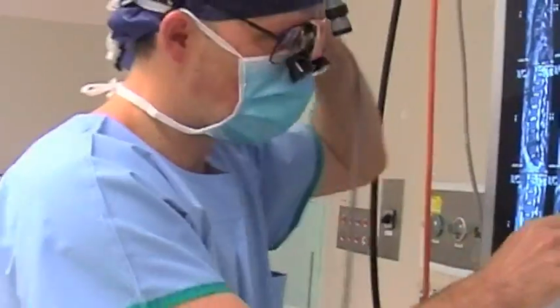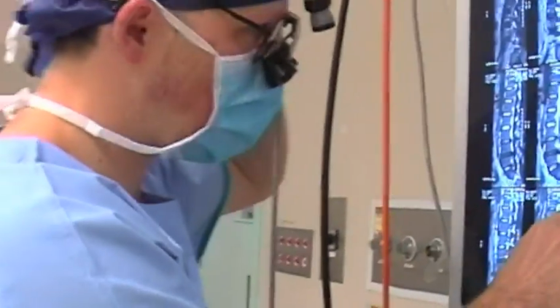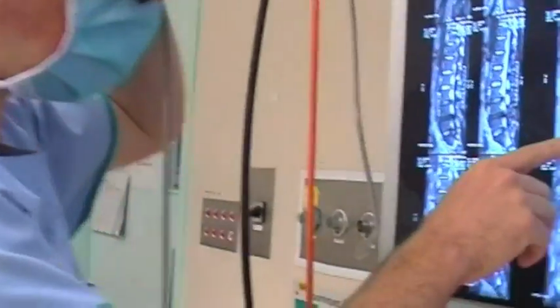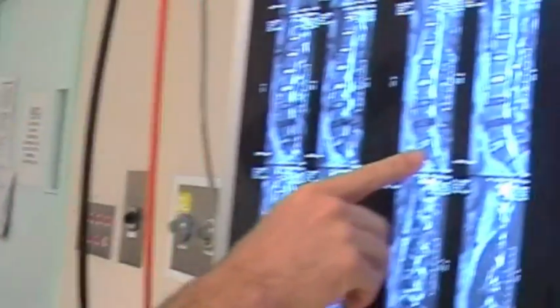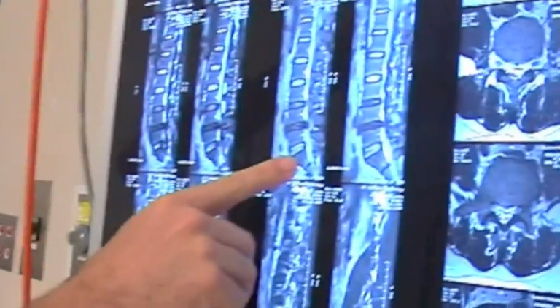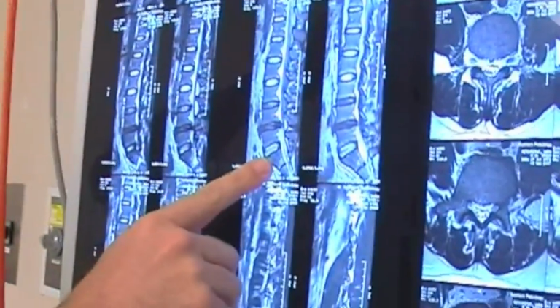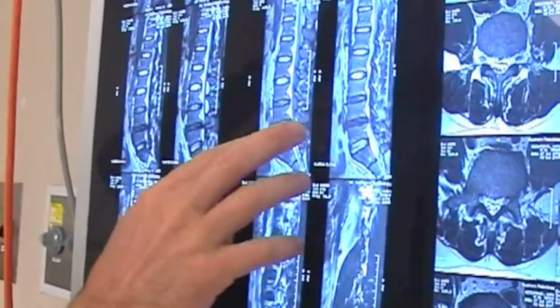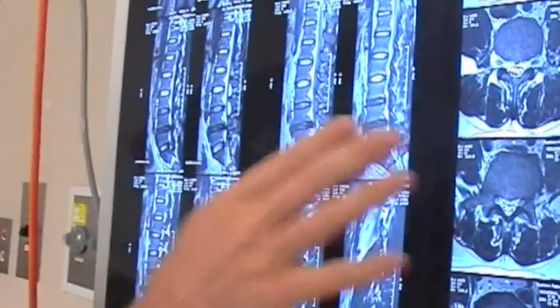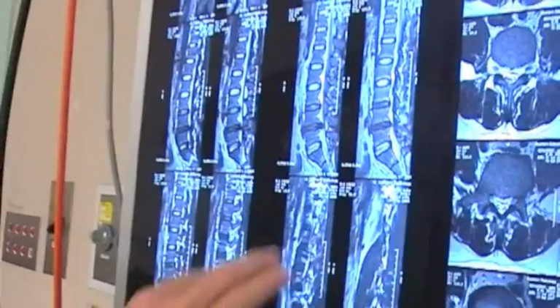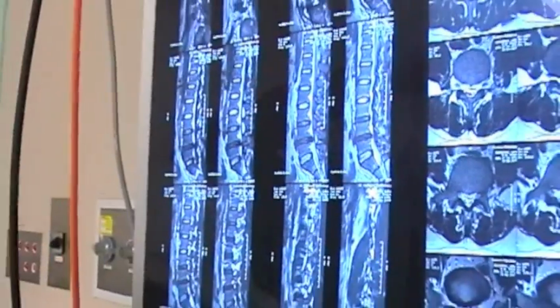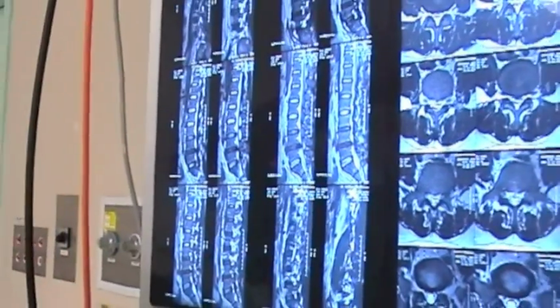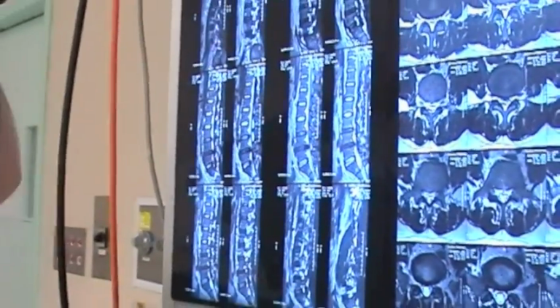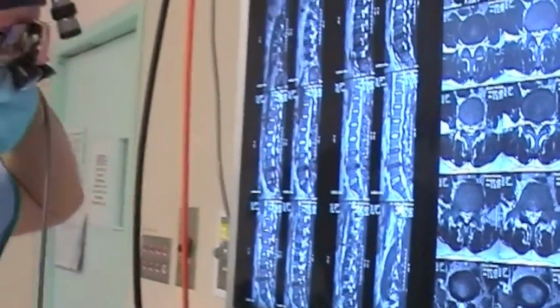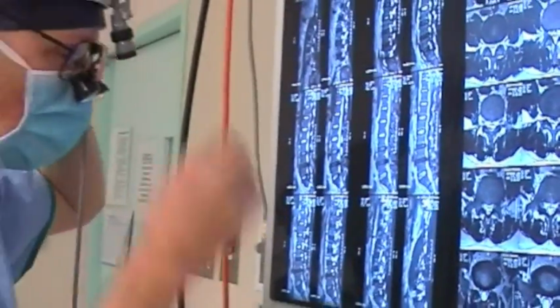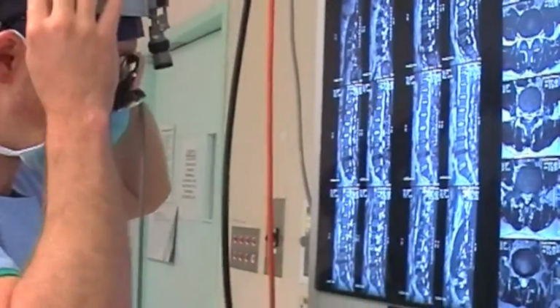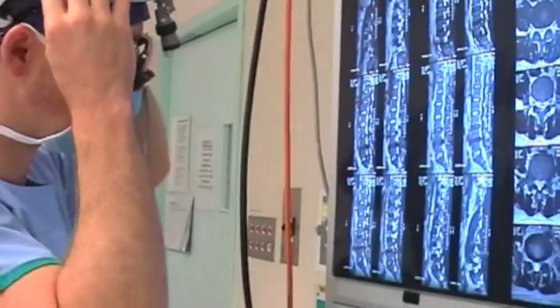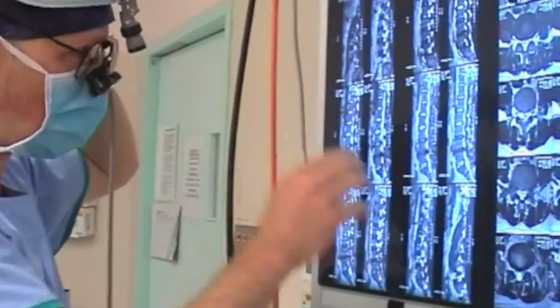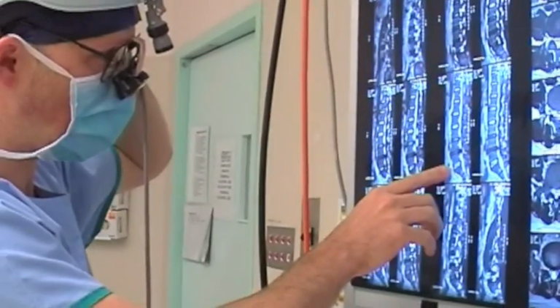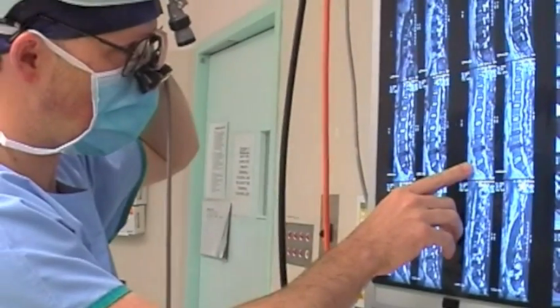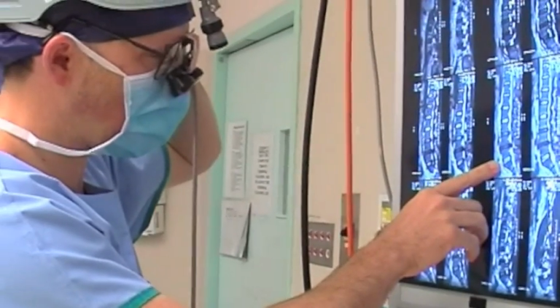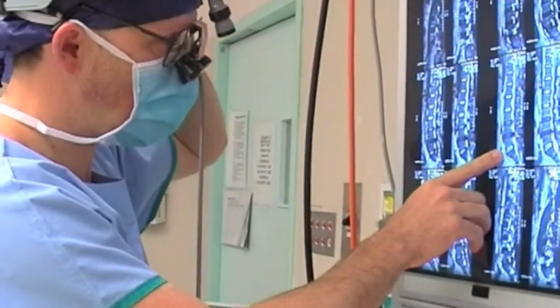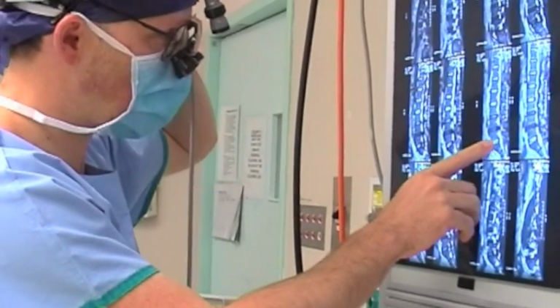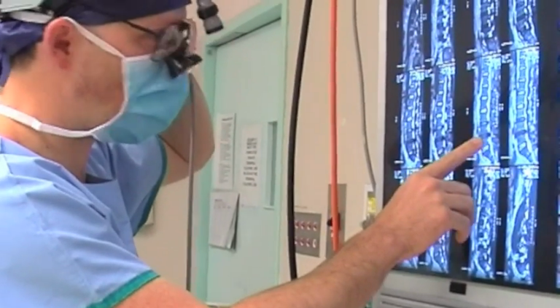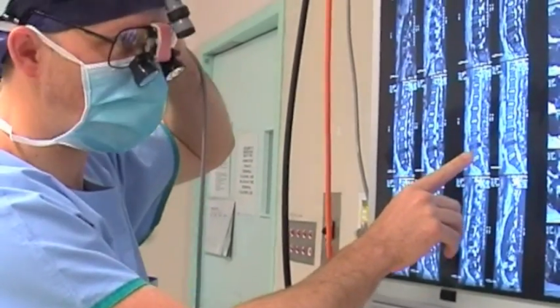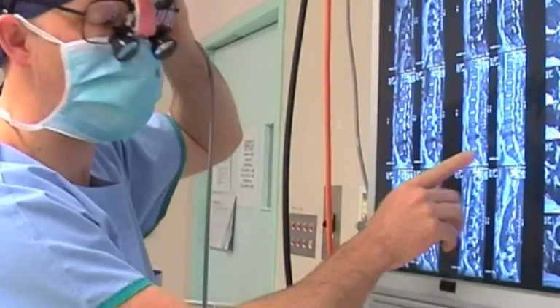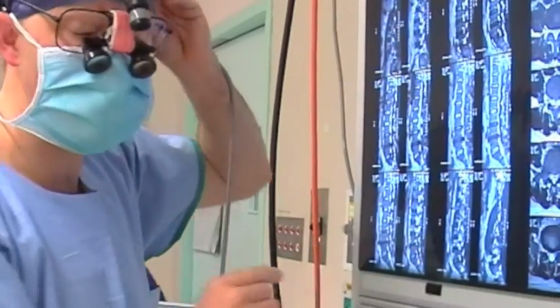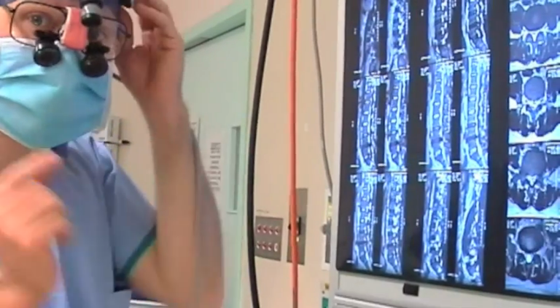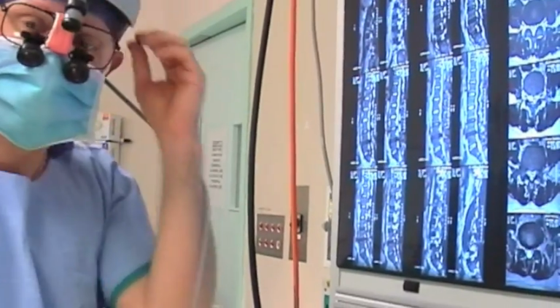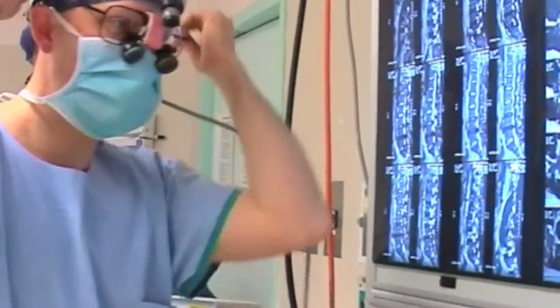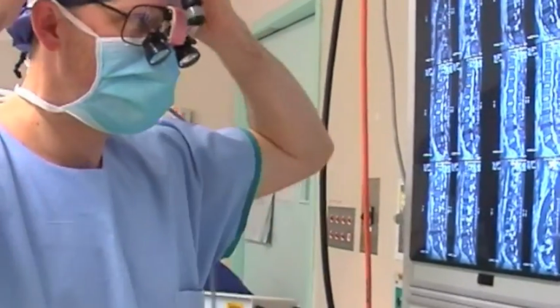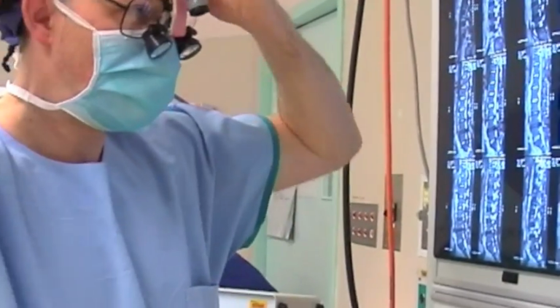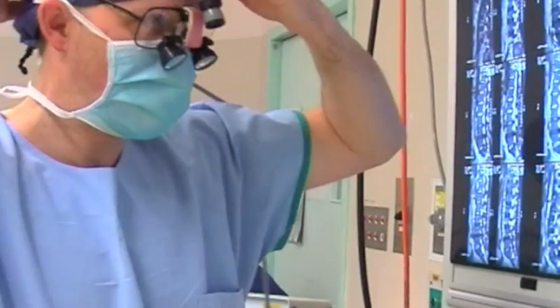You can see here on his scan. This type of scan is called an MRI scan, and he has a very large disc herniation on his back and it's squashing his spinal cord, and his legs don't work.